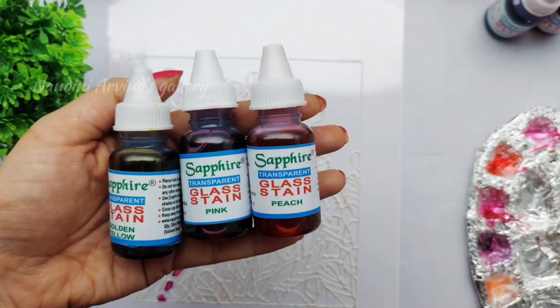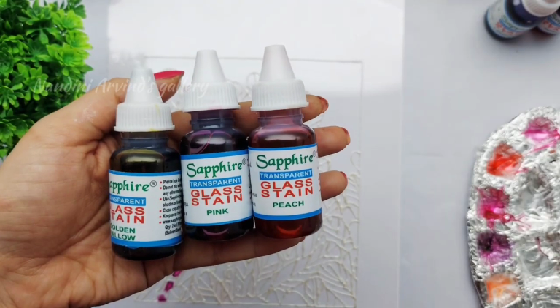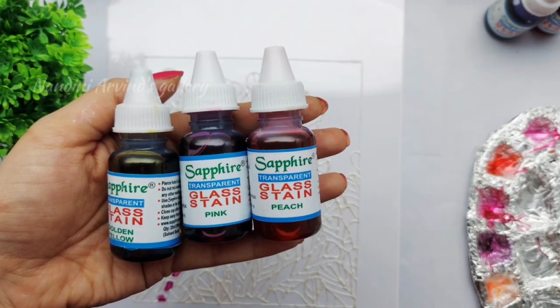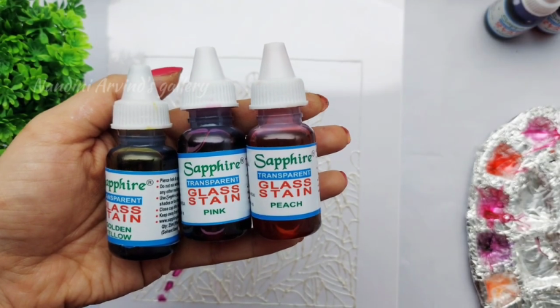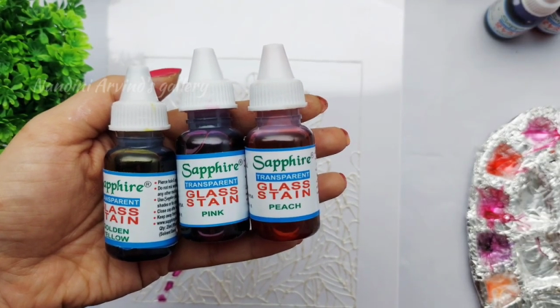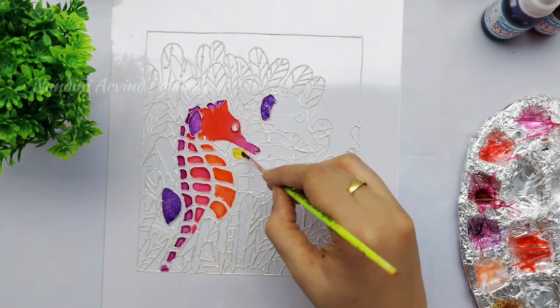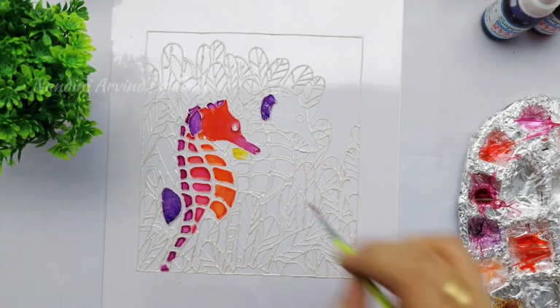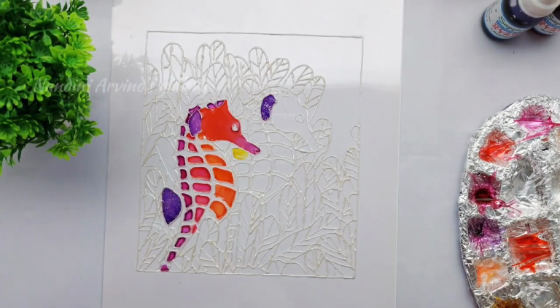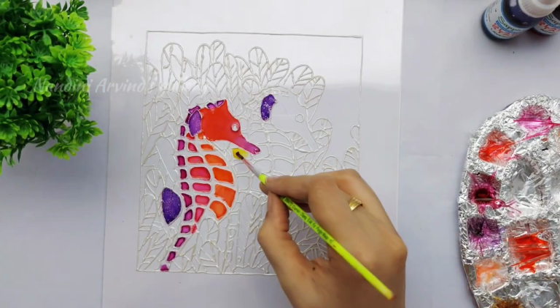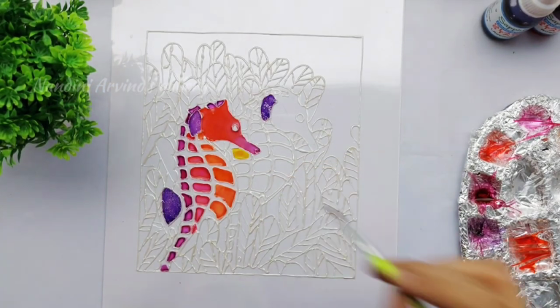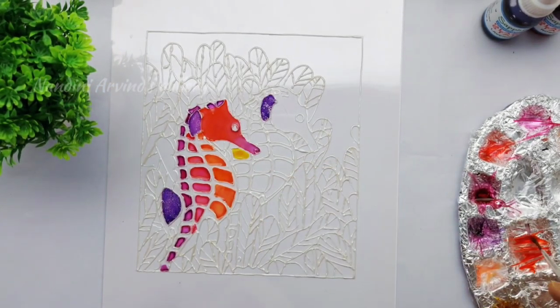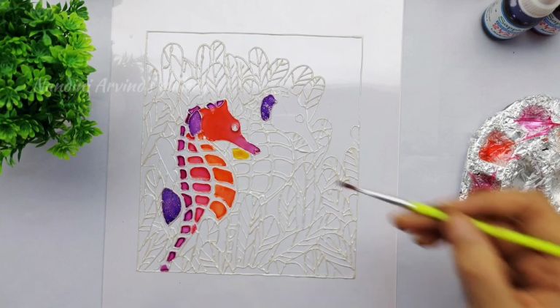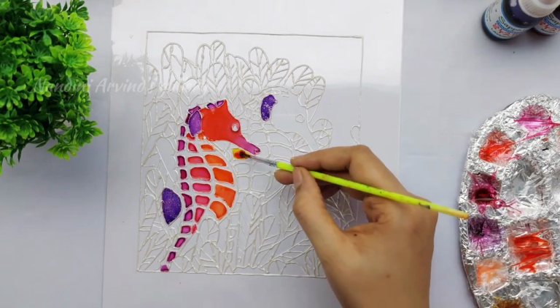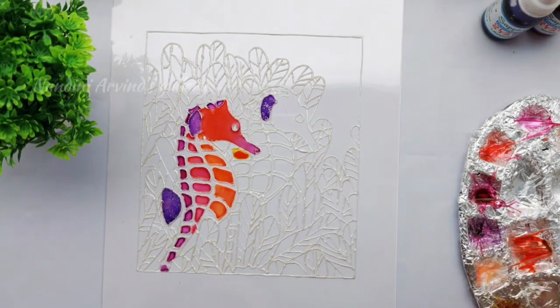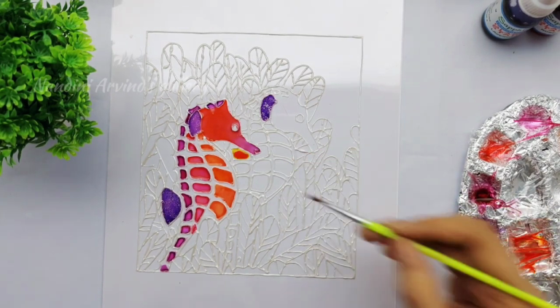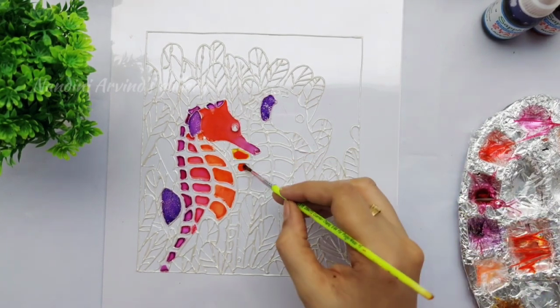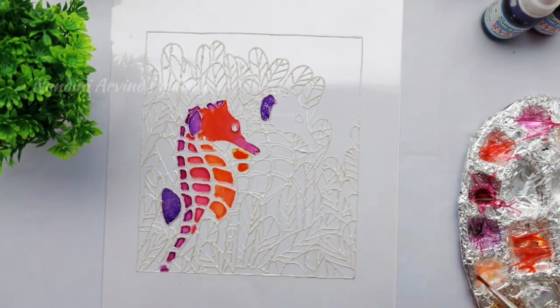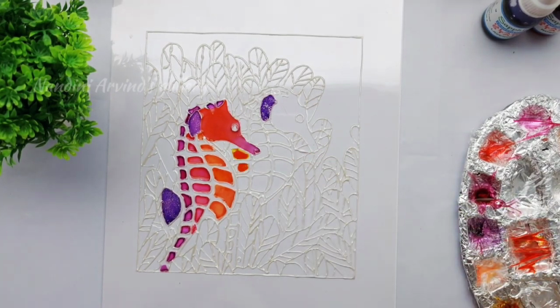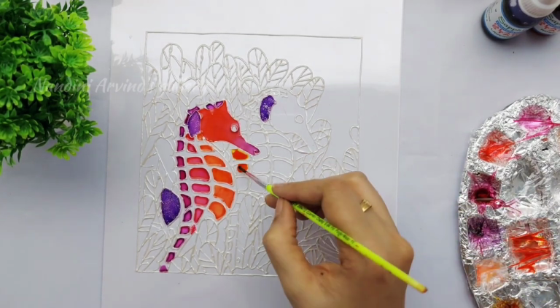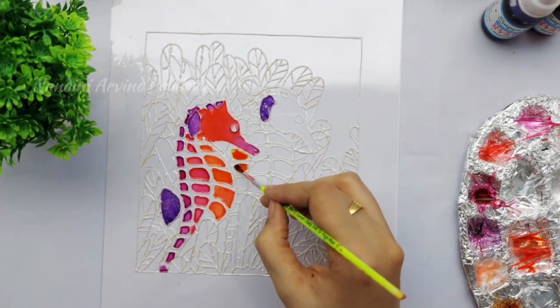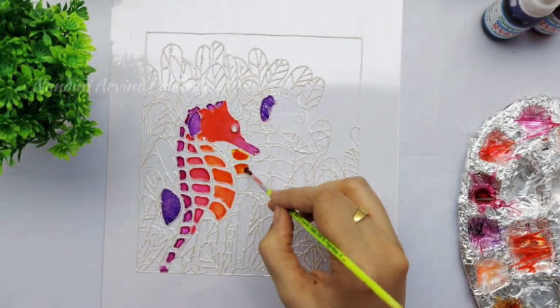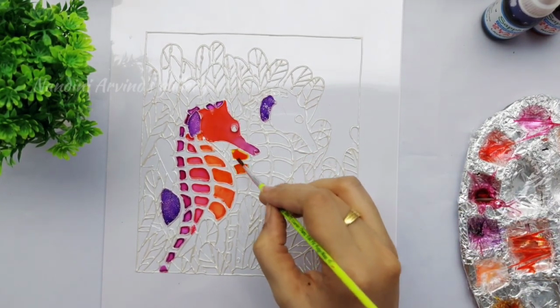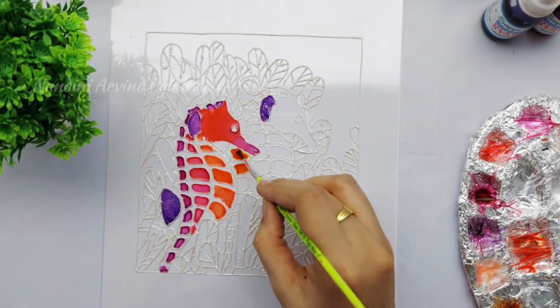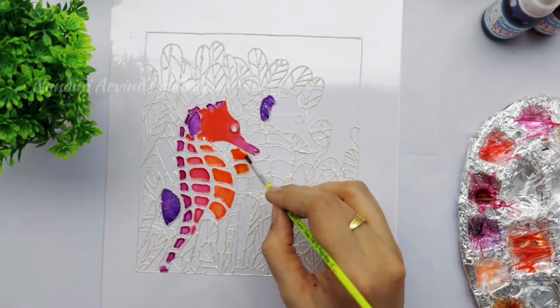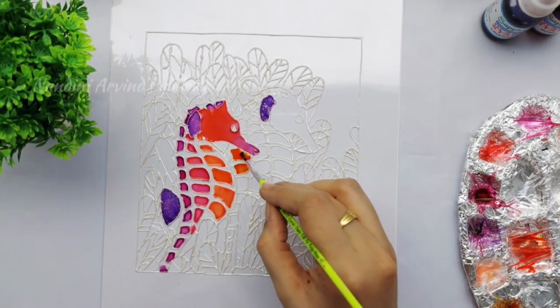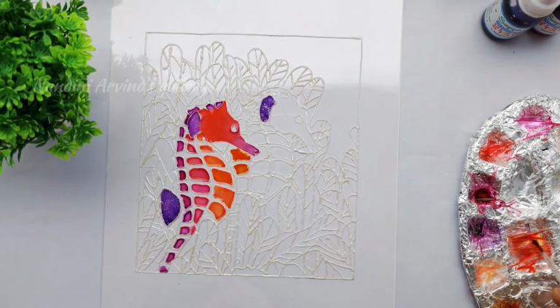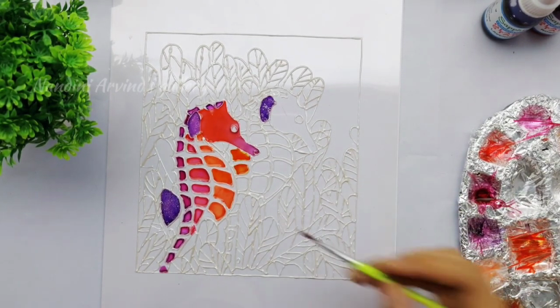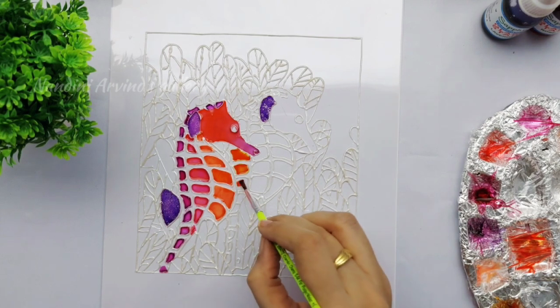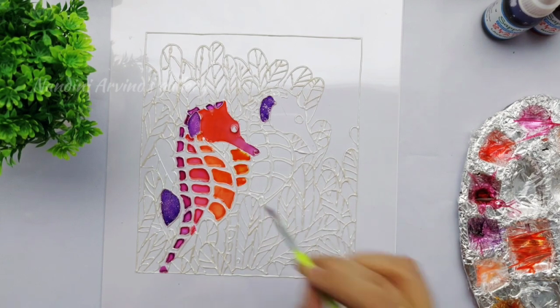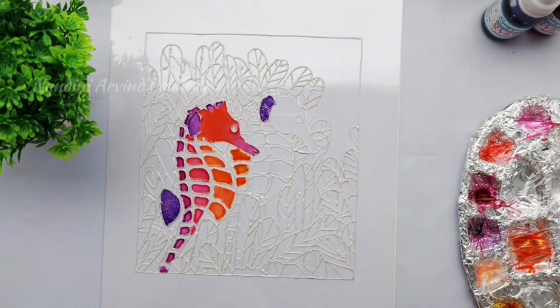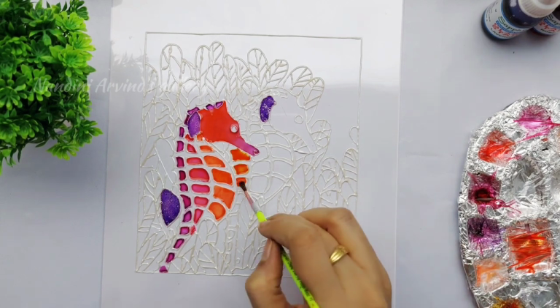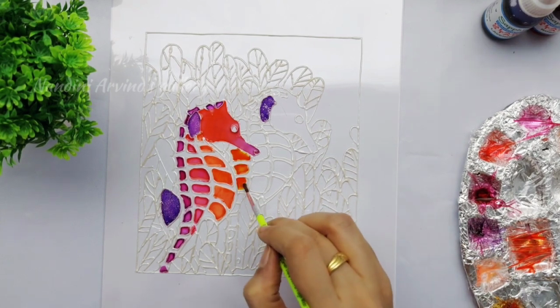For the head portion I'm using rose and mixing it with a few drops of lavender. For the other seahorse I'm planning a similar gradient with golden yellow, pink, and peach. First I'm using golden yellow and peach for the left corner, all the way from top to bottom.